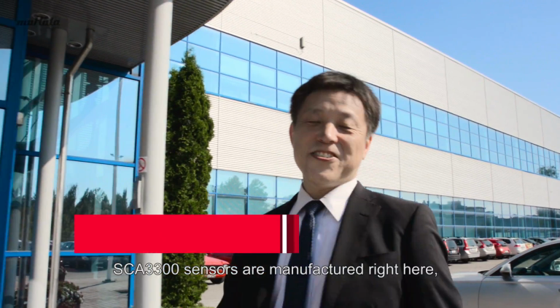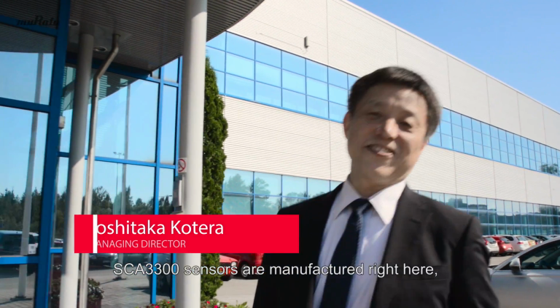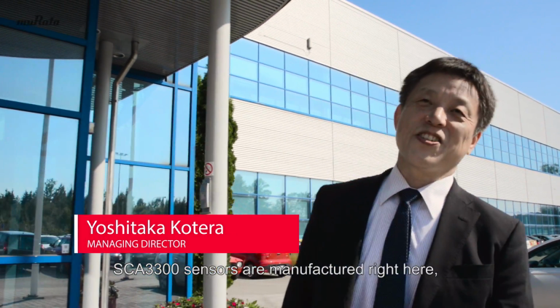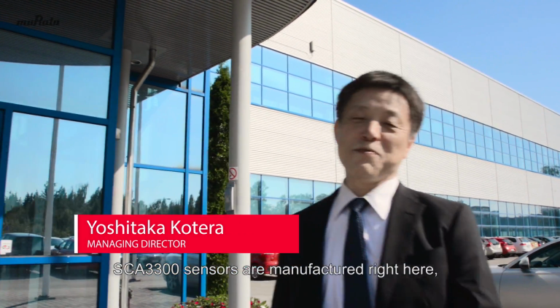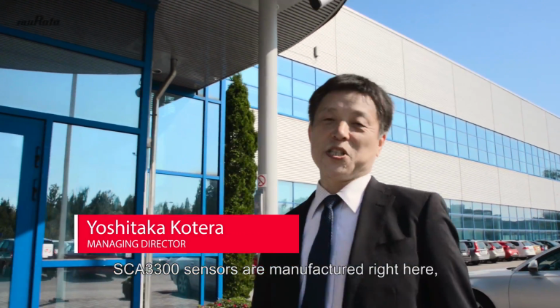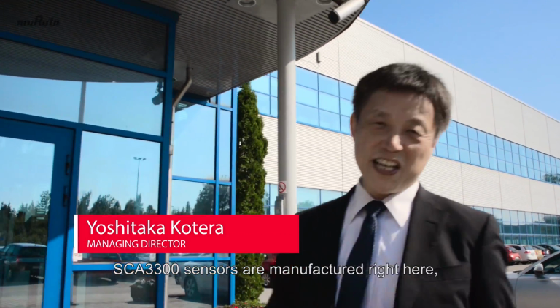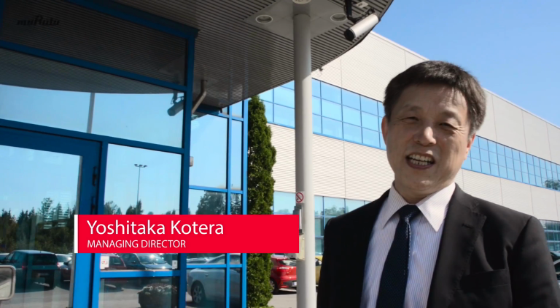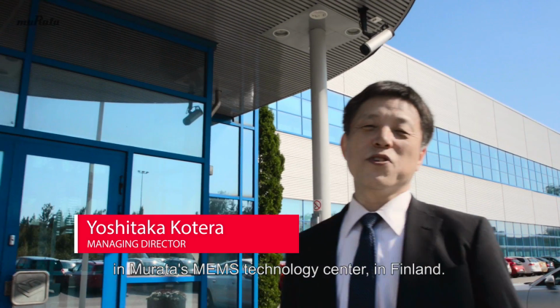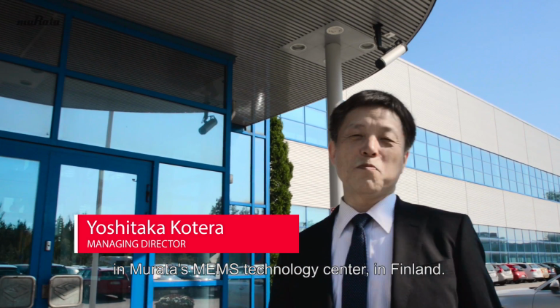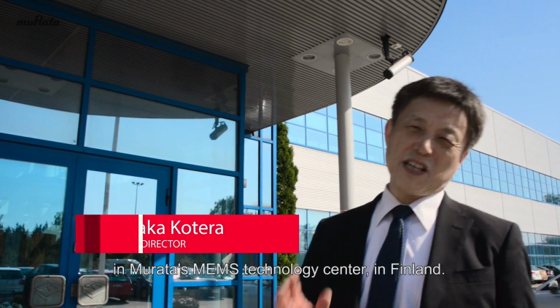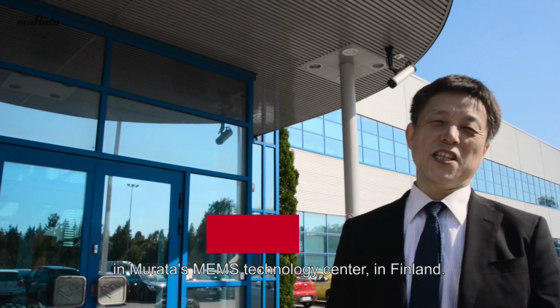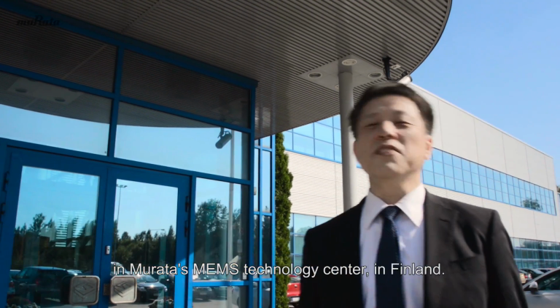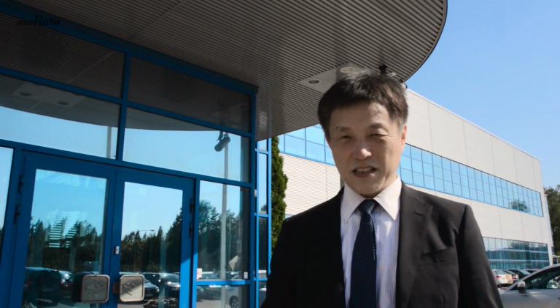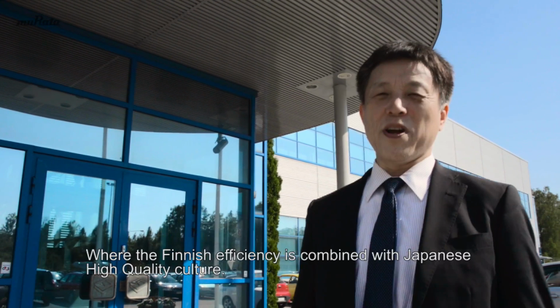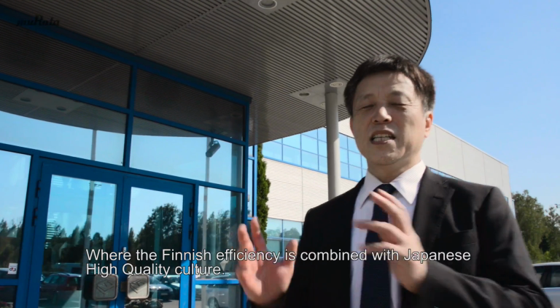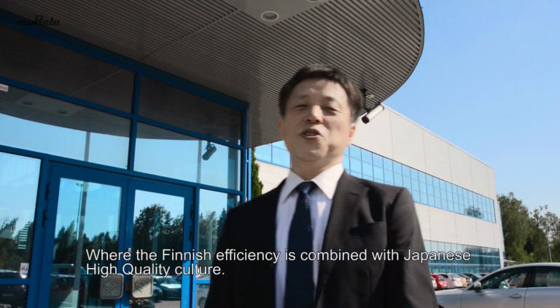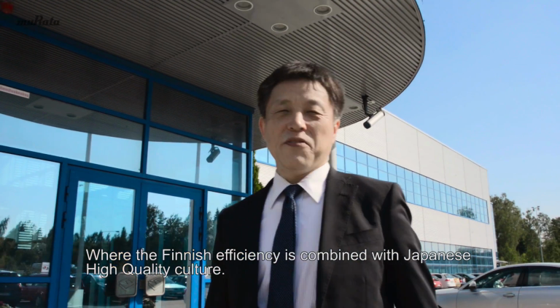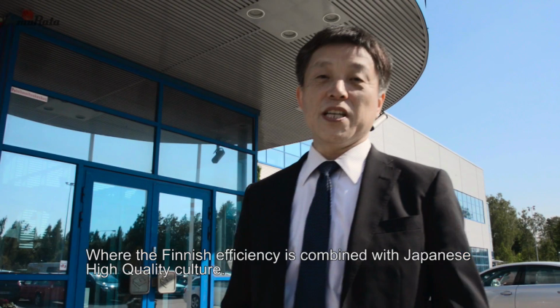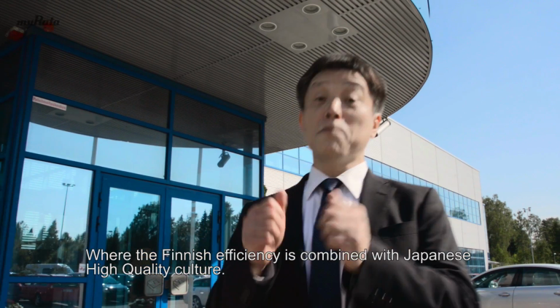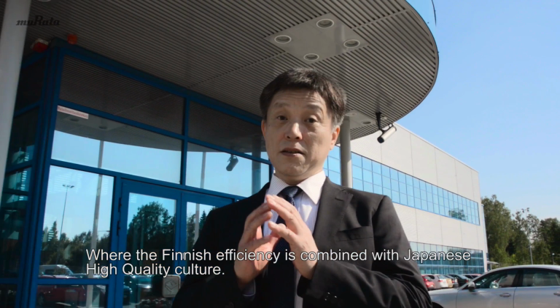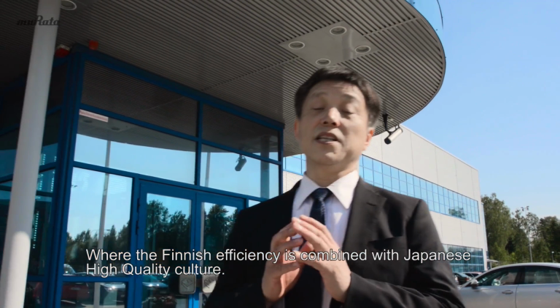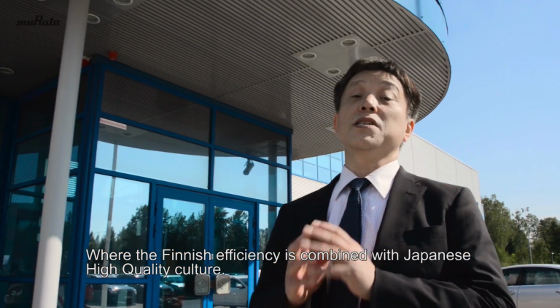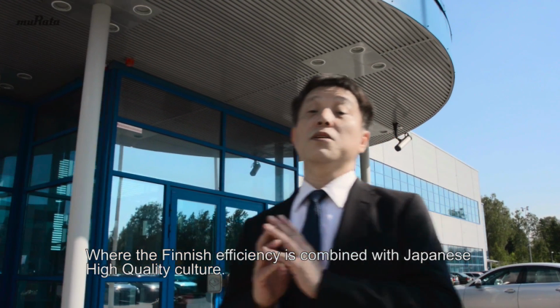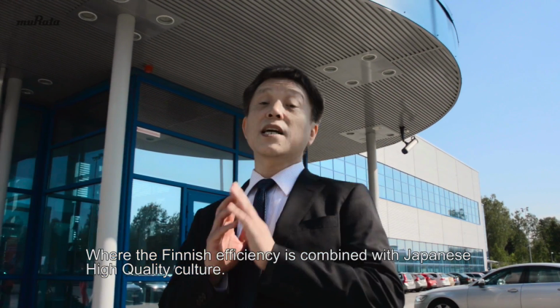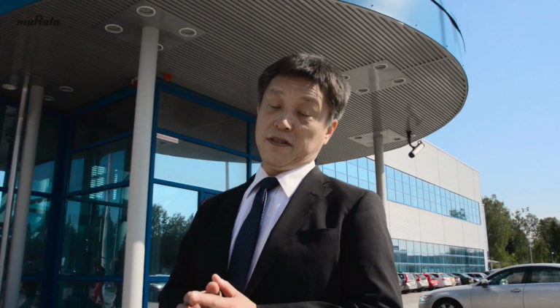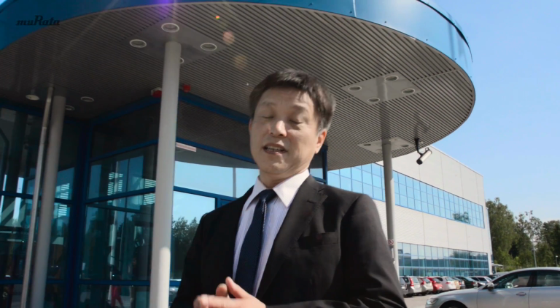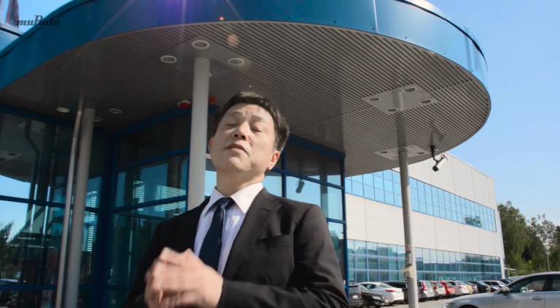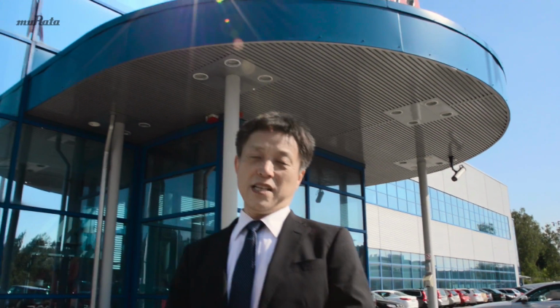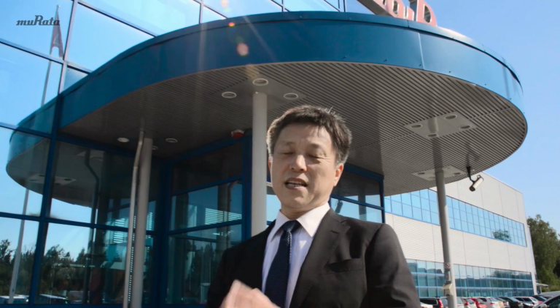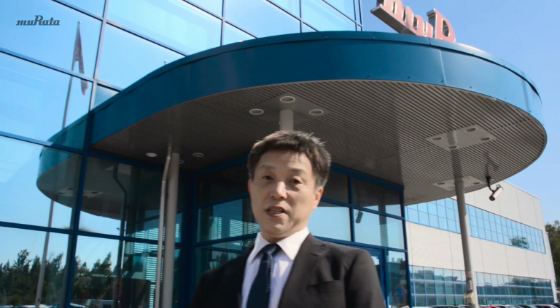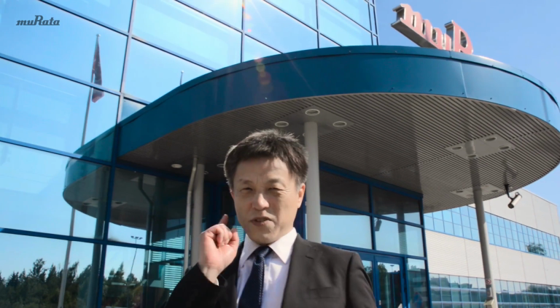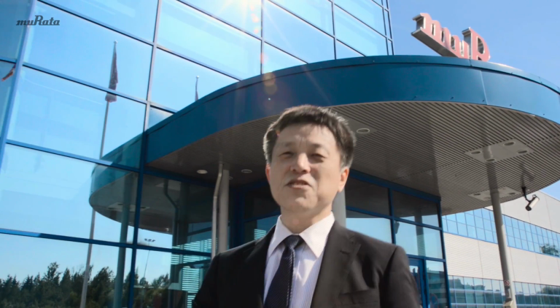SCA3300 sensors are manufactured right here in Murata's MEMS technology centre in Finland, where Finnish efficiency is combined with the Japanese high quality culture. This is something unique that only Murata can do.